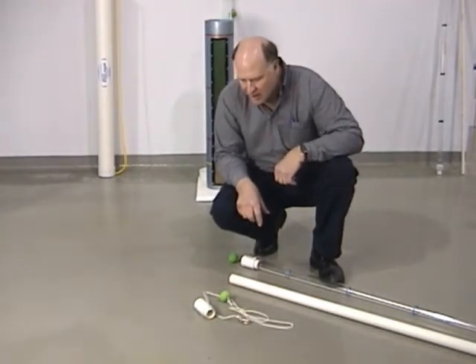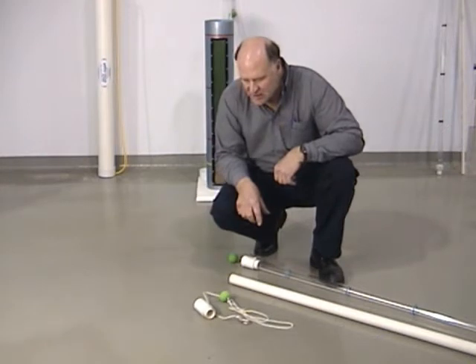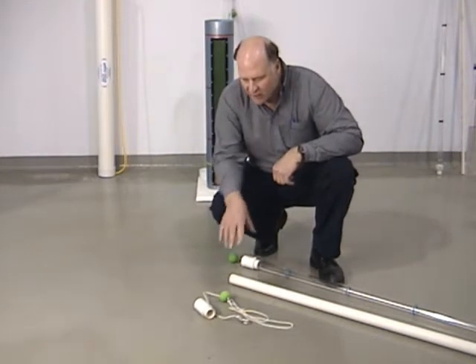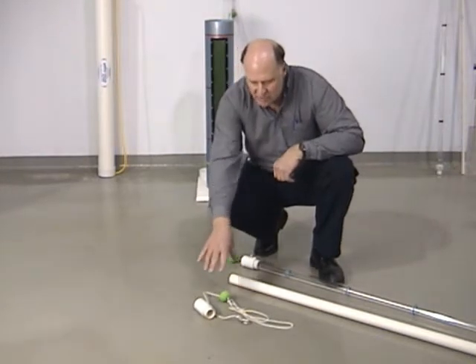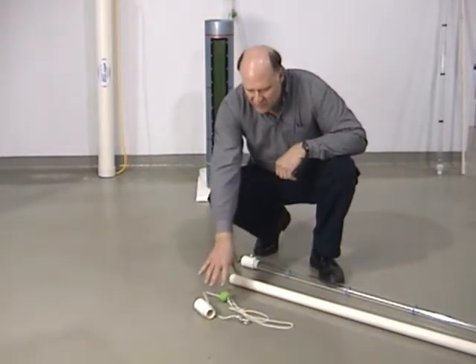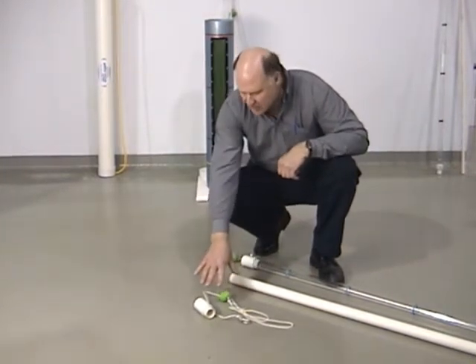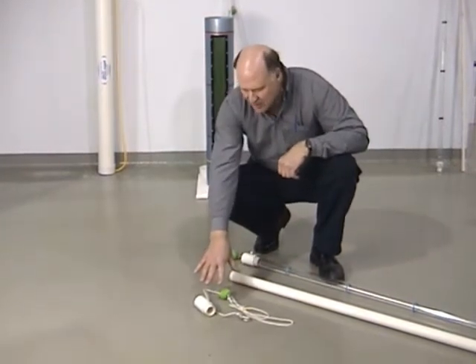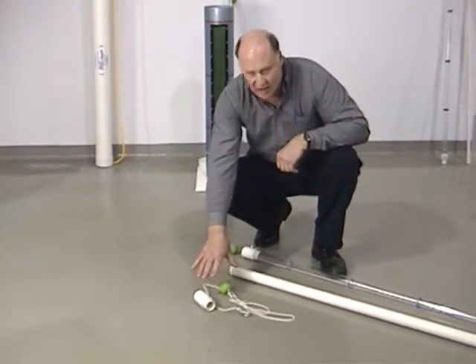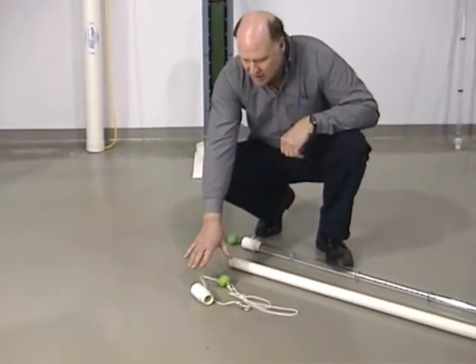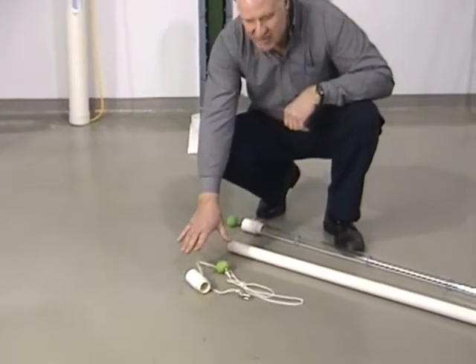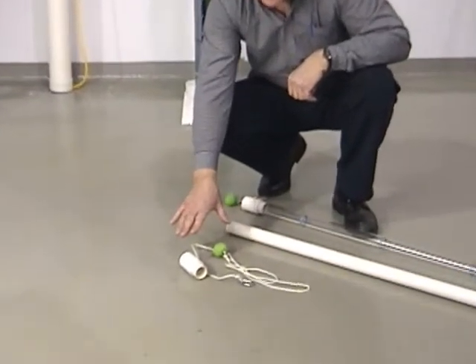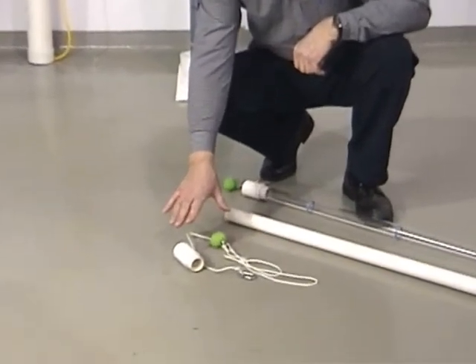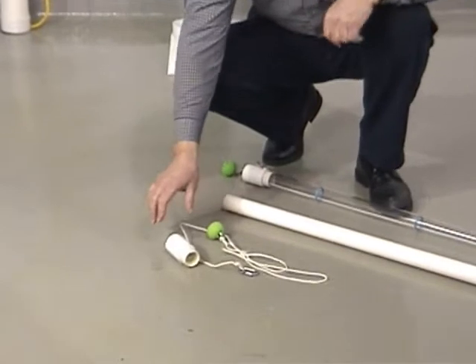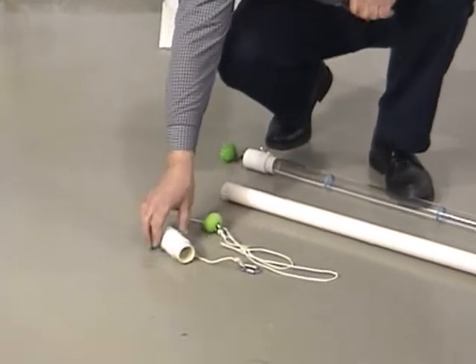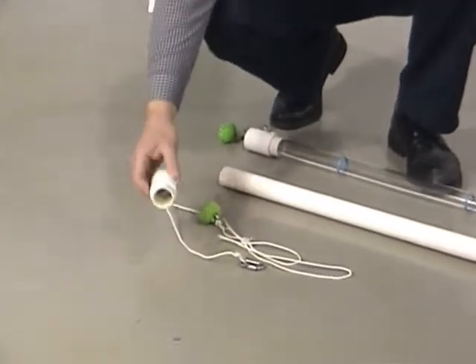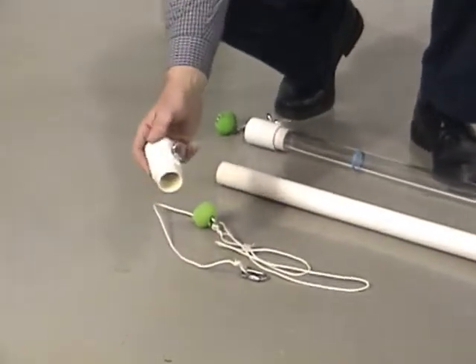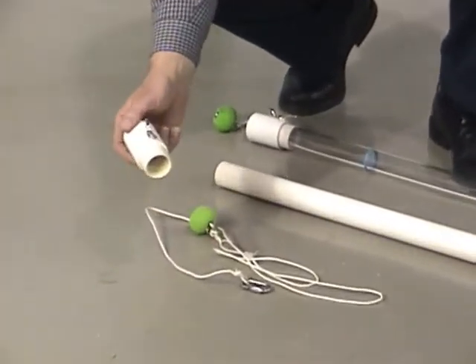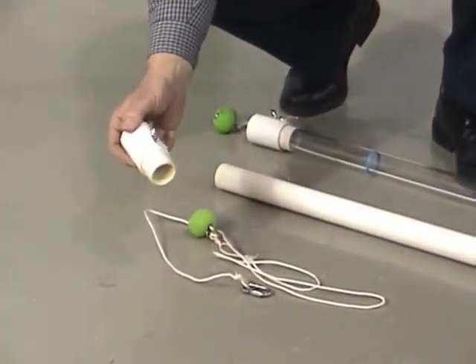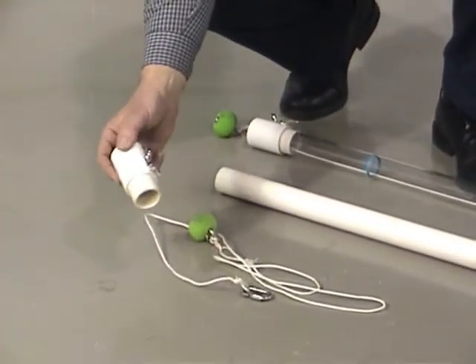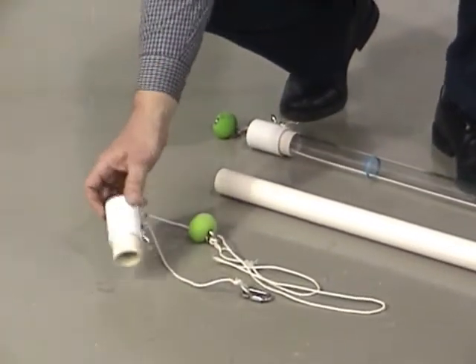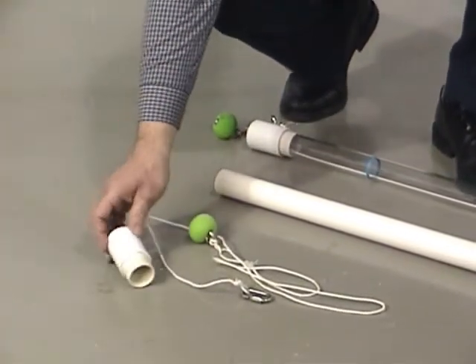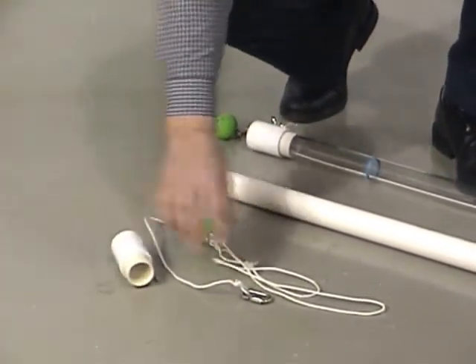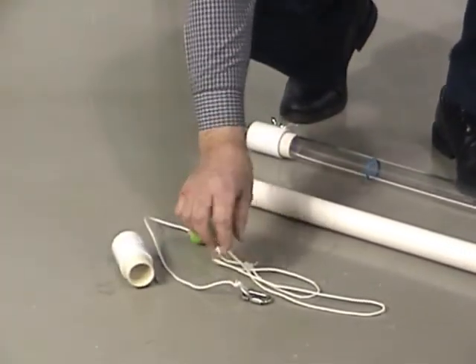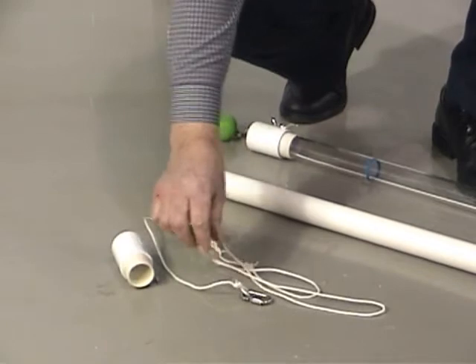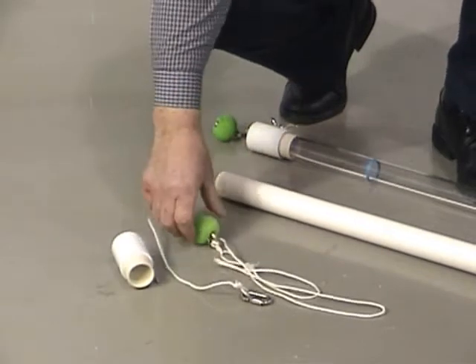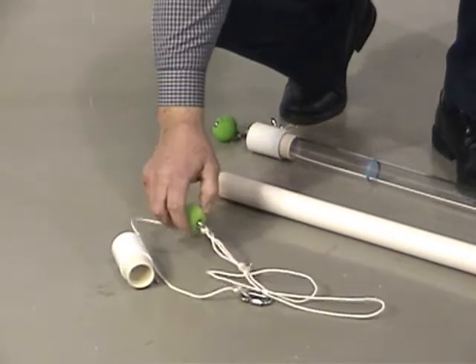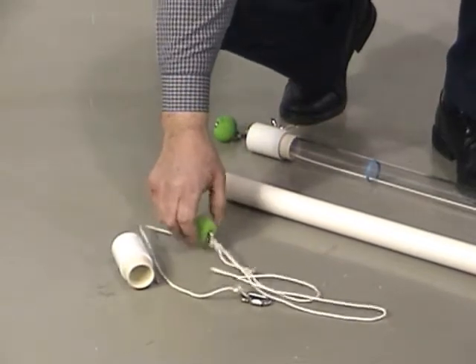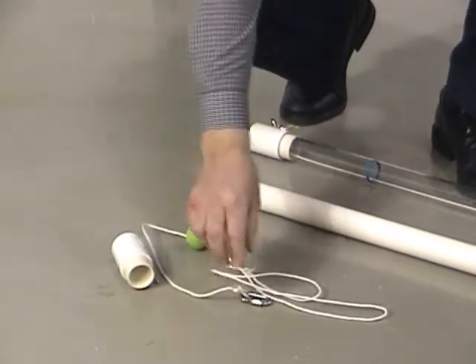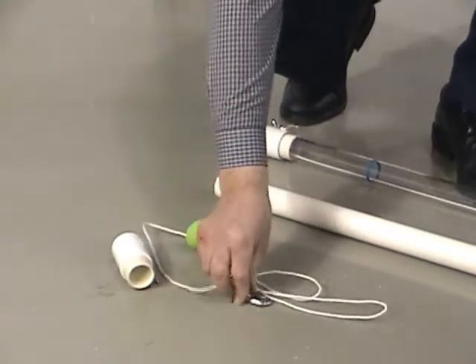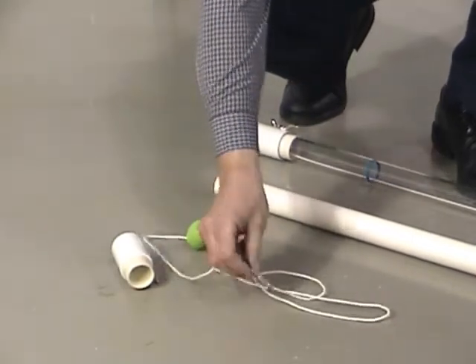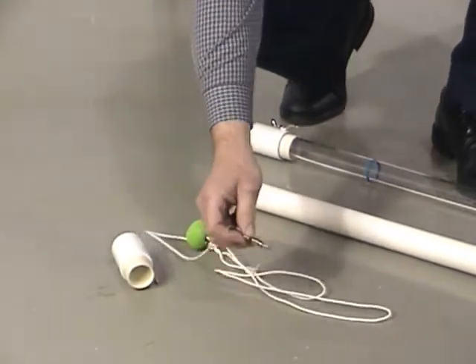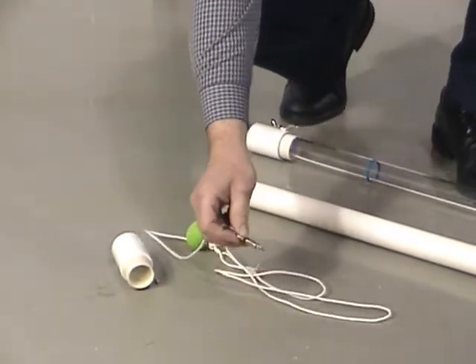We offer a very simple kit to extend your sampler. It includes a small piece of pipe with a cleat, a length of rope with a handle, and a quick coupling.